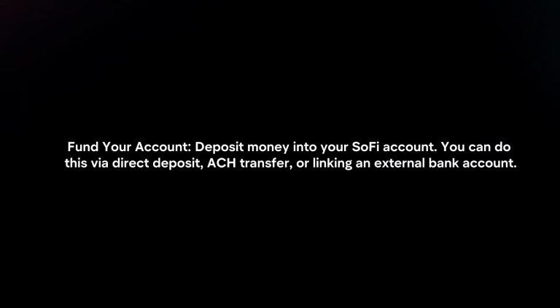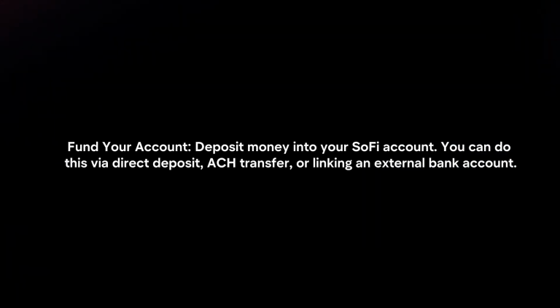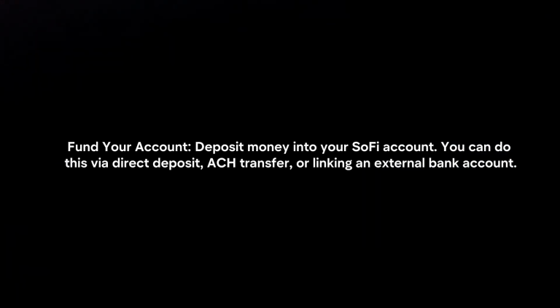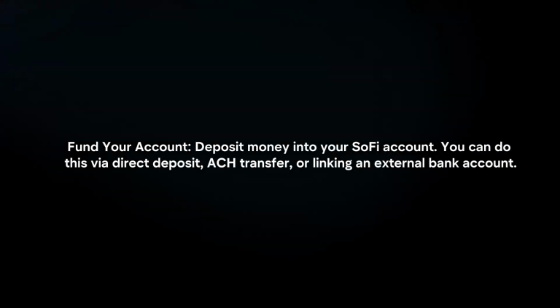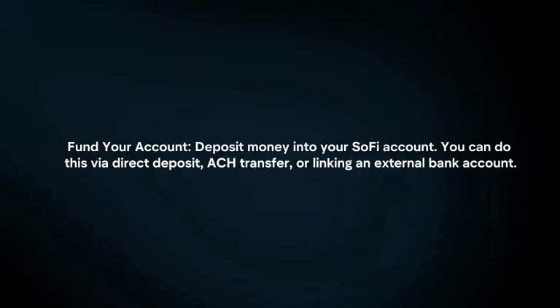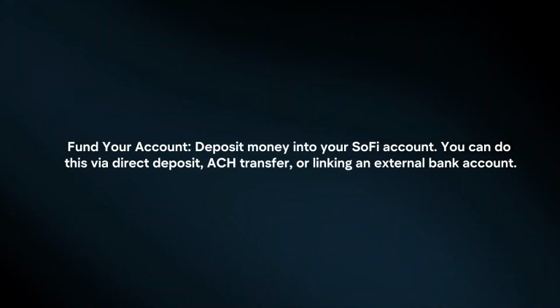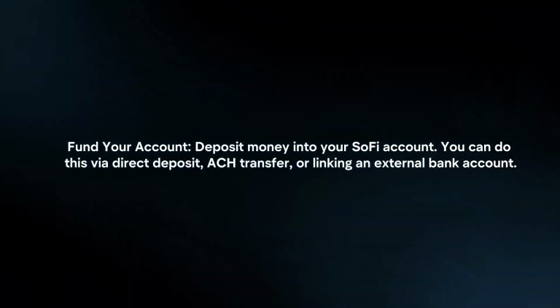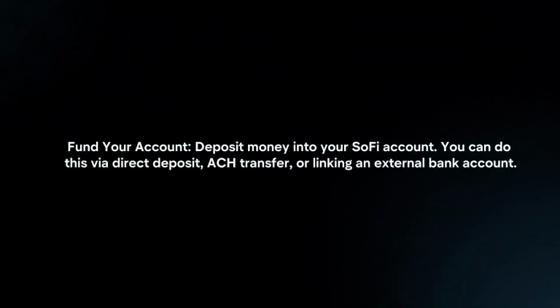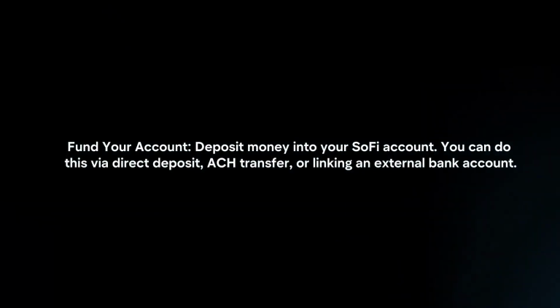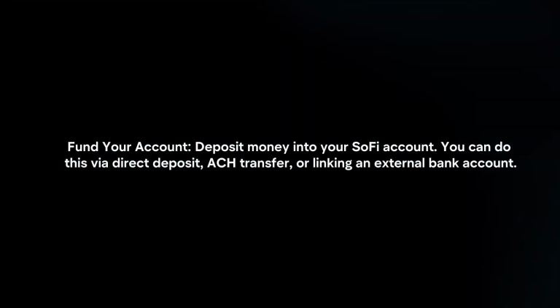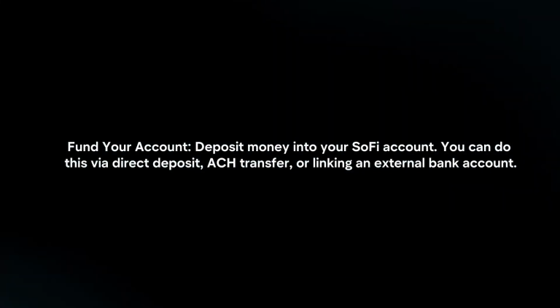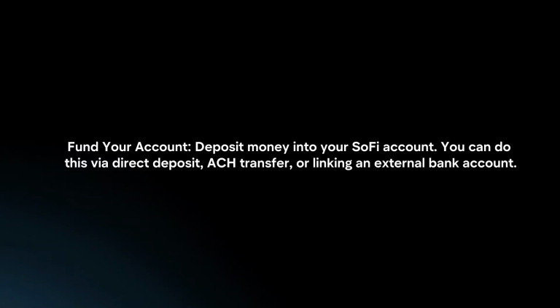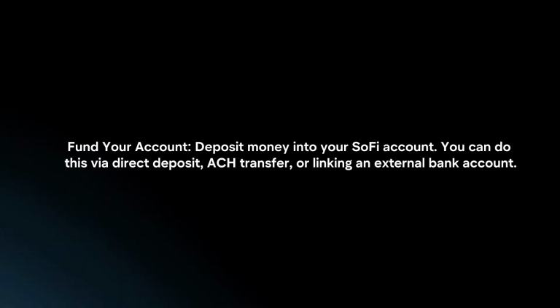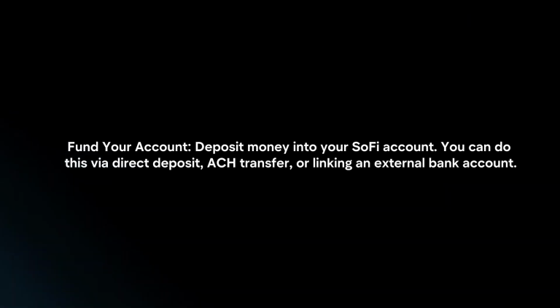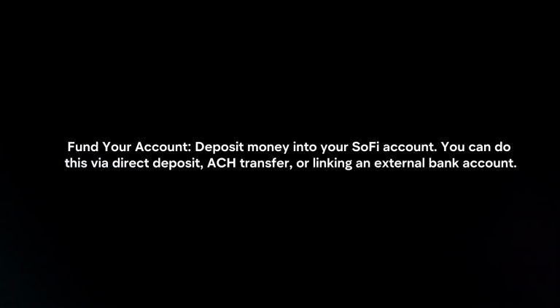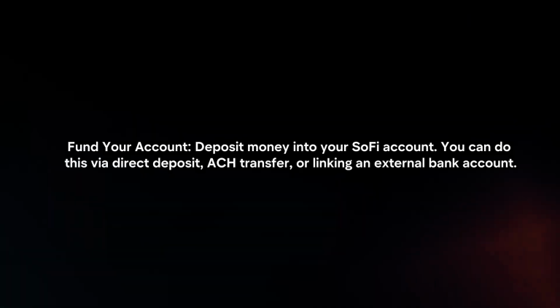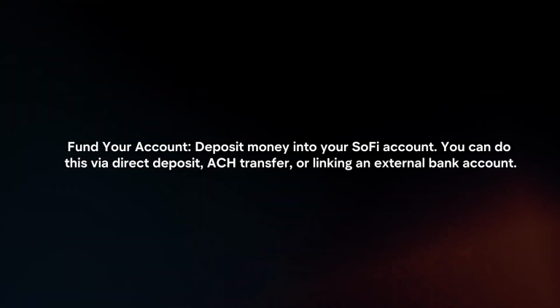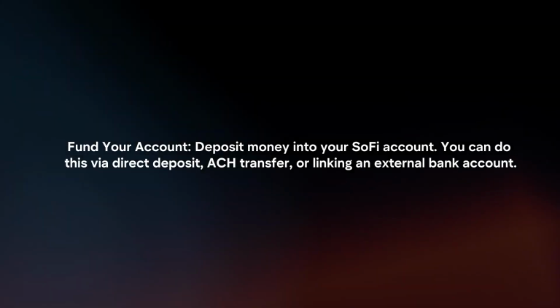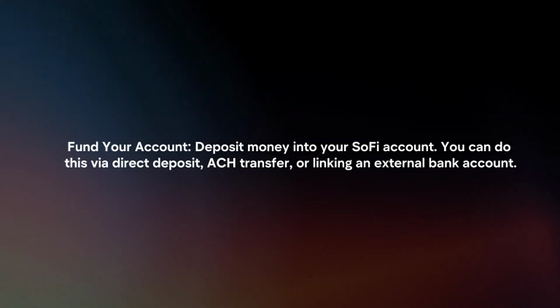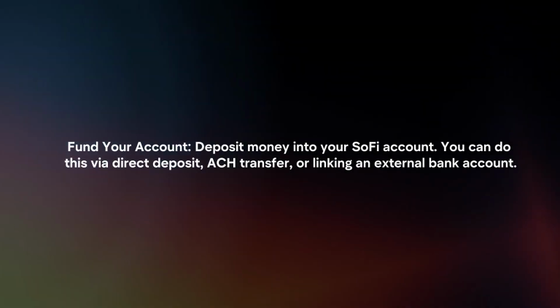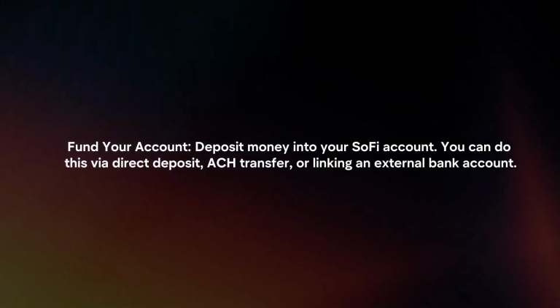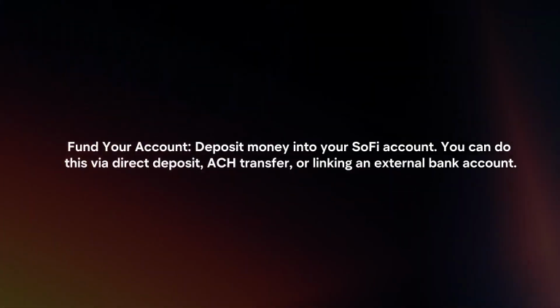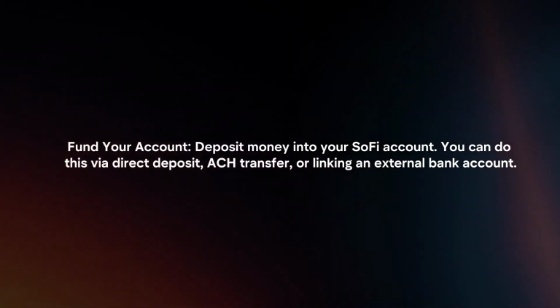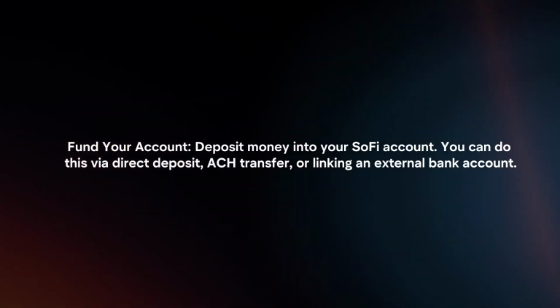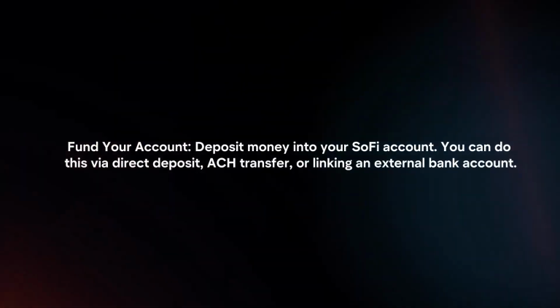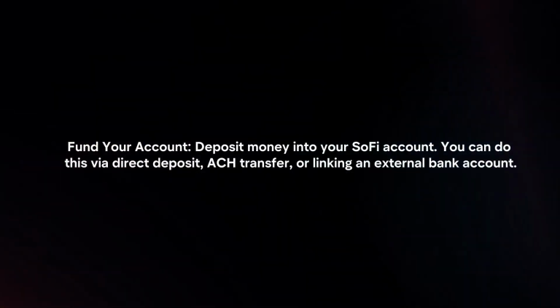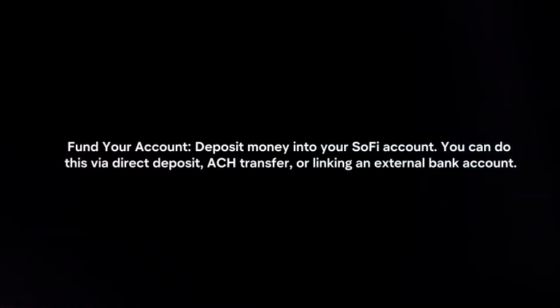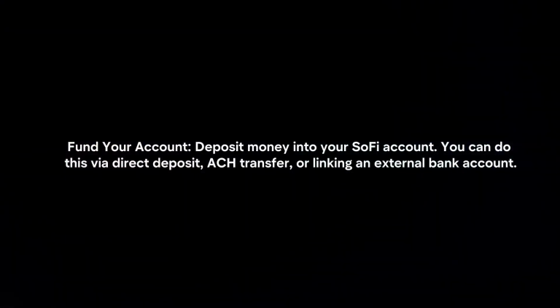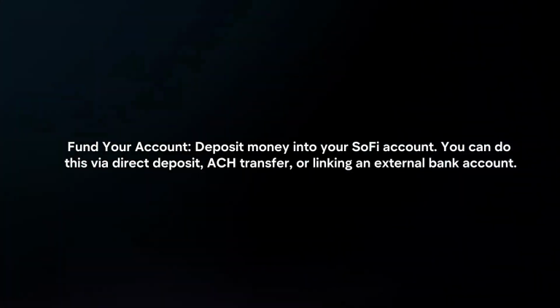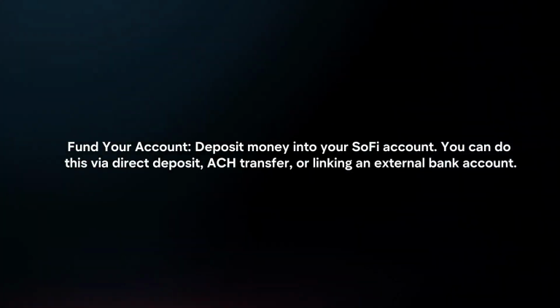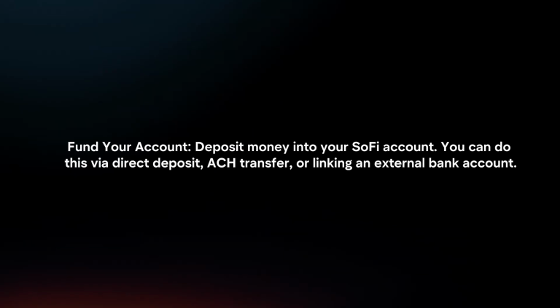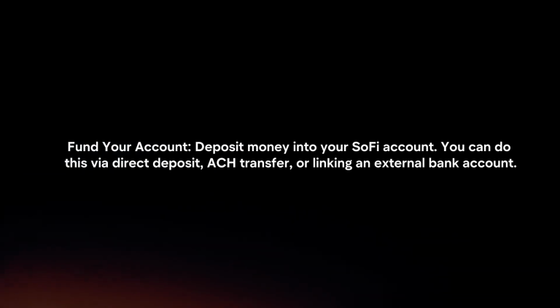Fund your account. Deposit money into your SoFi account. You can do this via direct deposit, ACH transfer, or linking an external bank account.